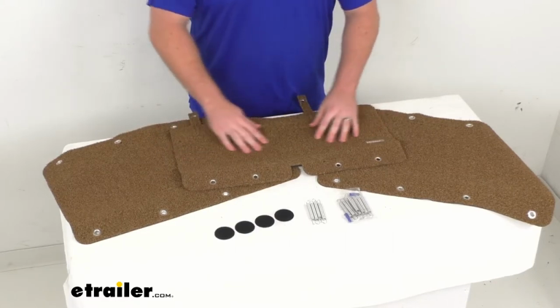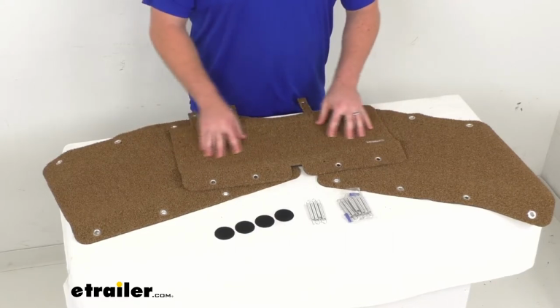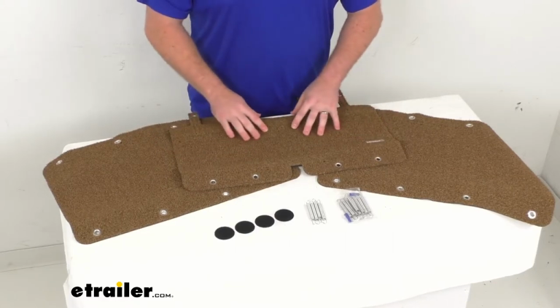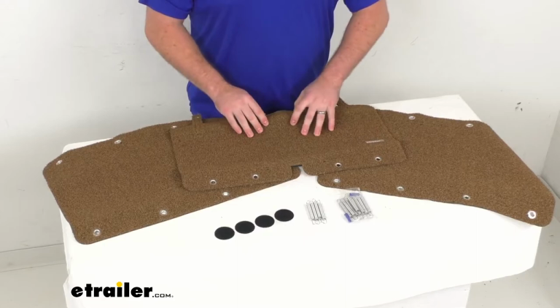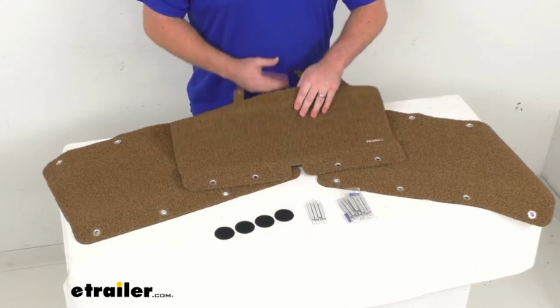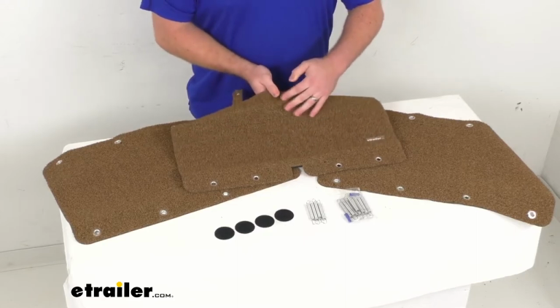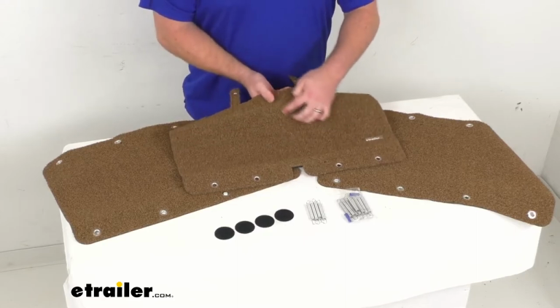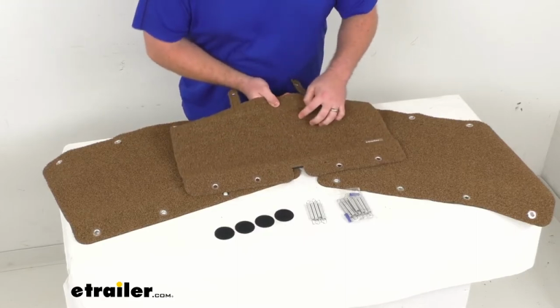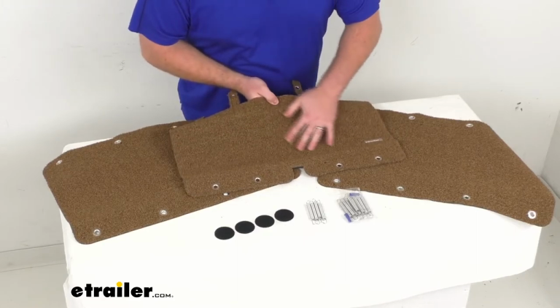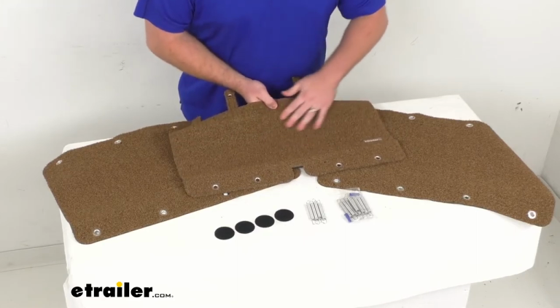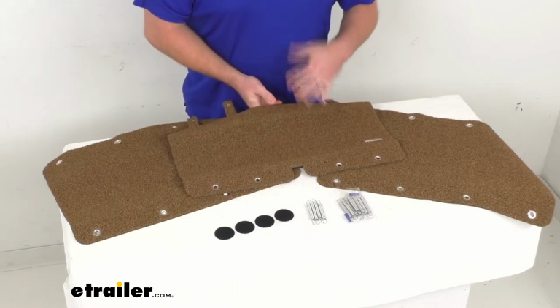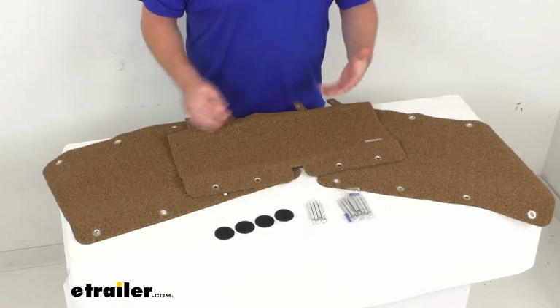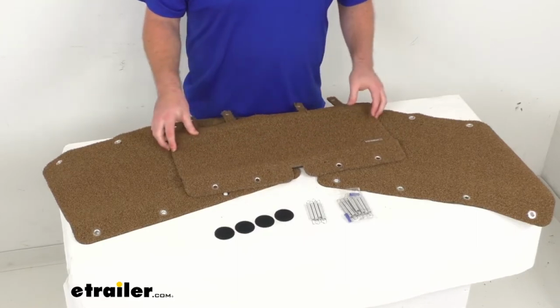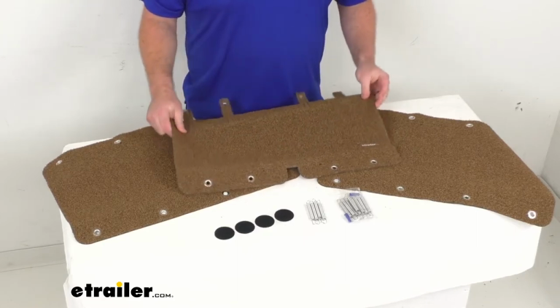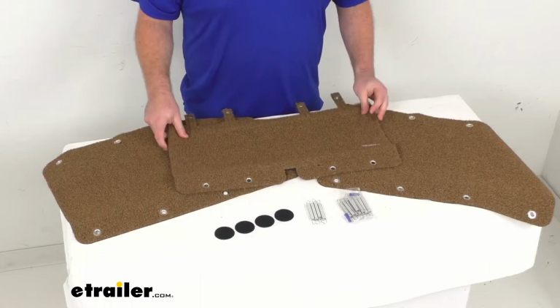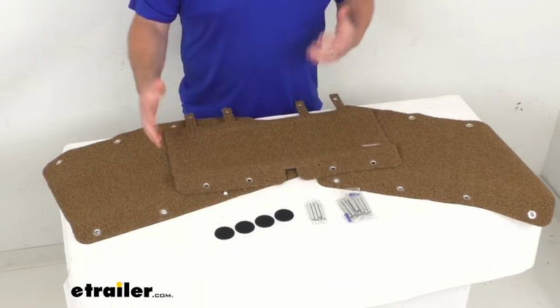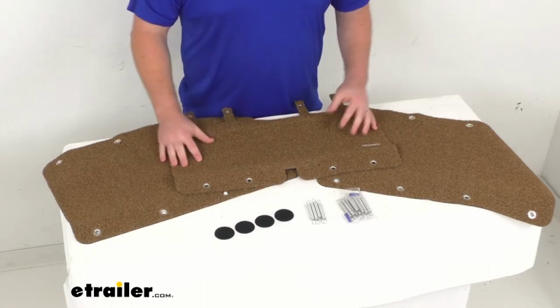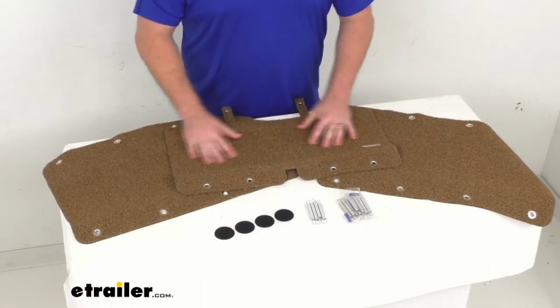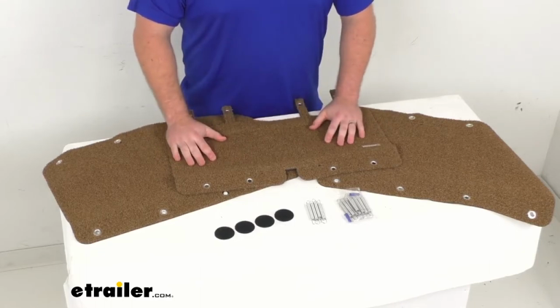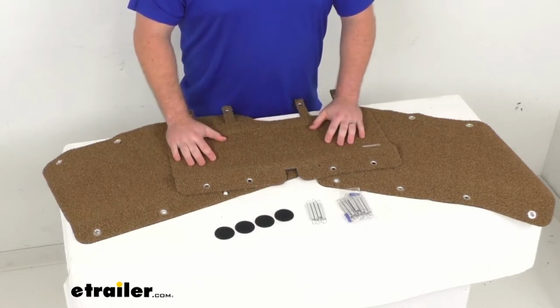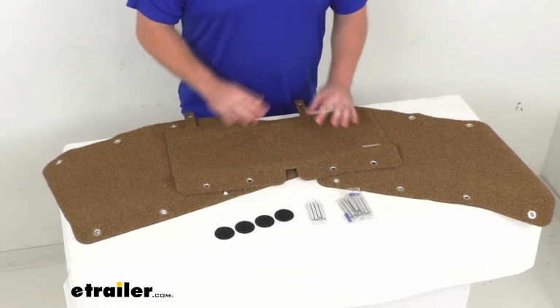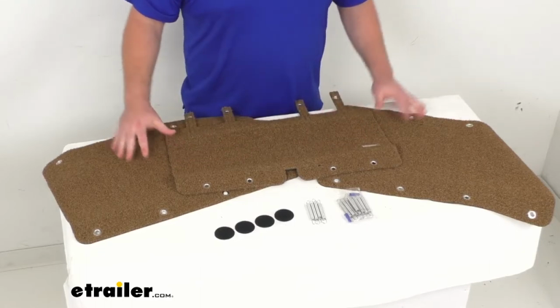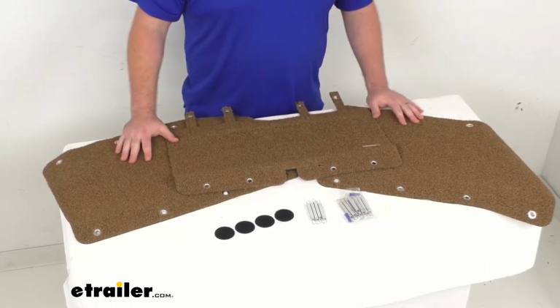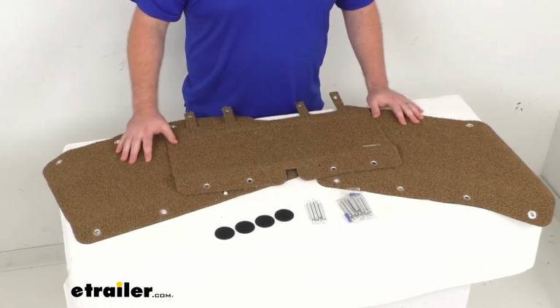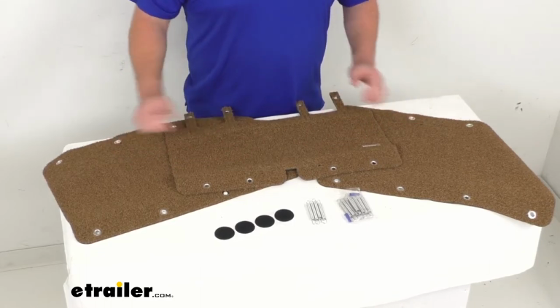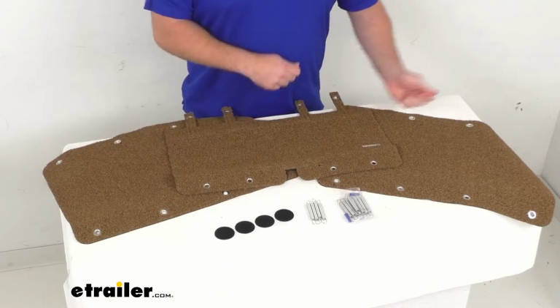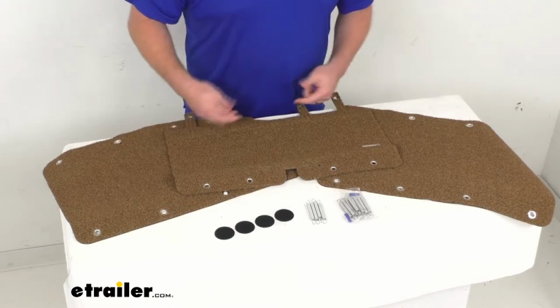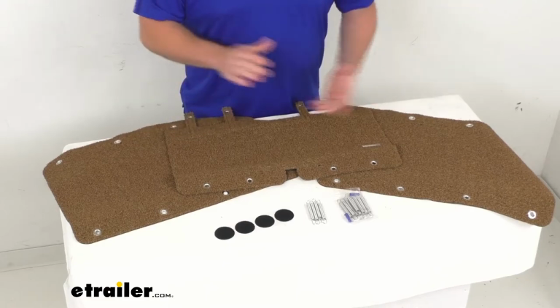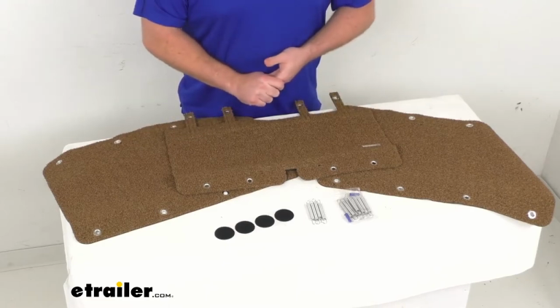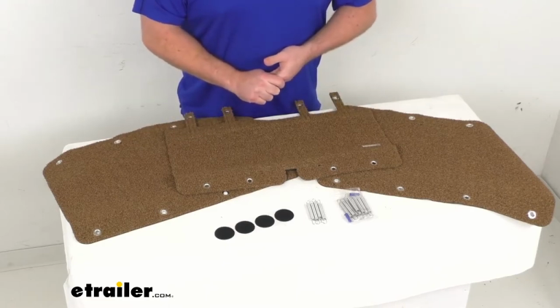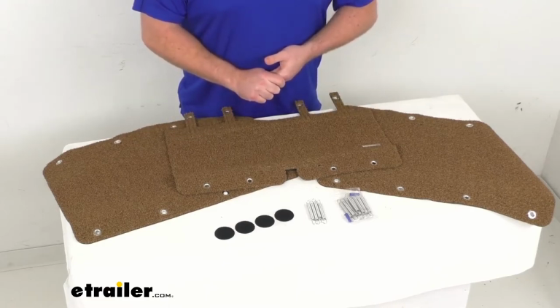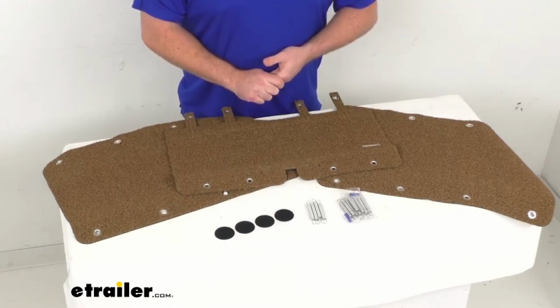It is a buckskin color — kind of a lighter brown — so it should do a good job of hiding dirt, so you really won't notice as dirt is accumulating. But they are super easy to clean; you just hose them off and let them air dry and you'll be ready to go.